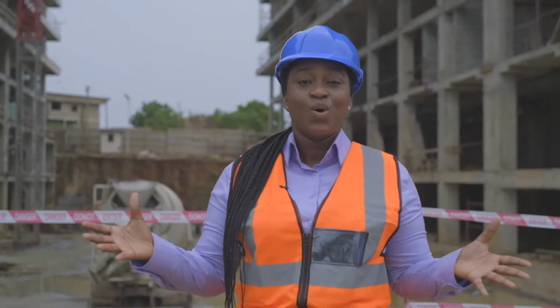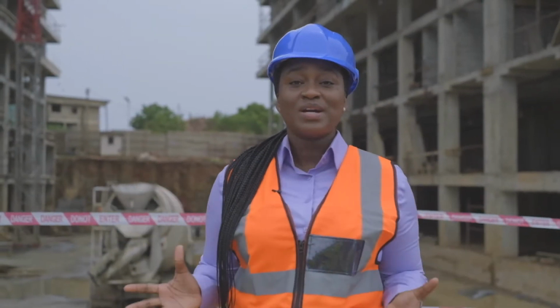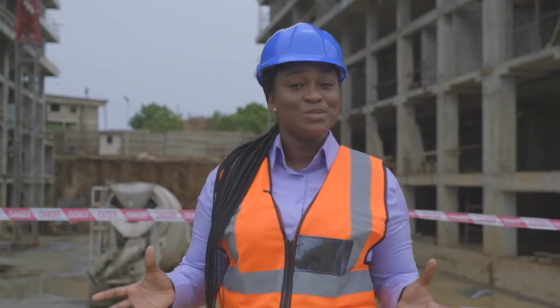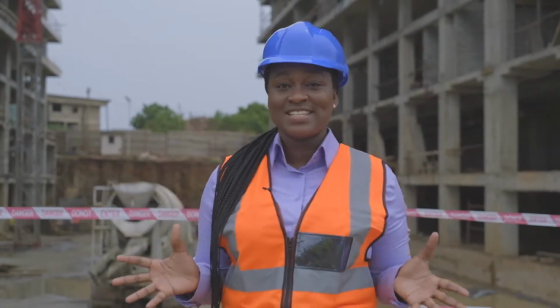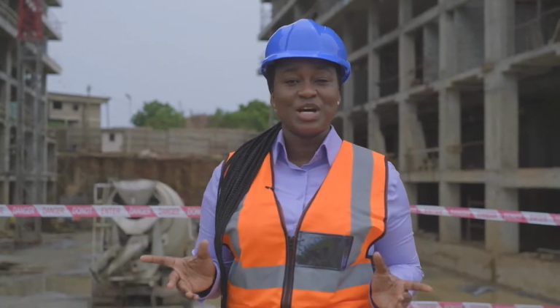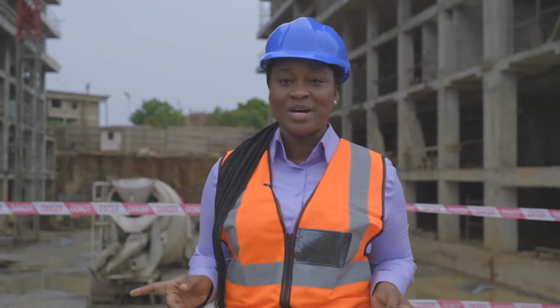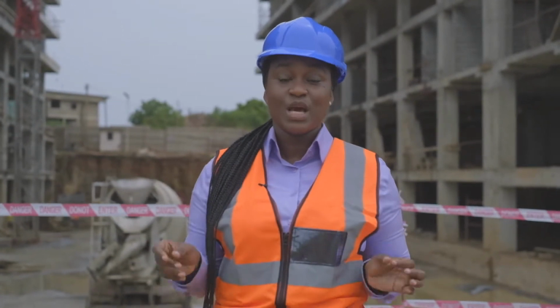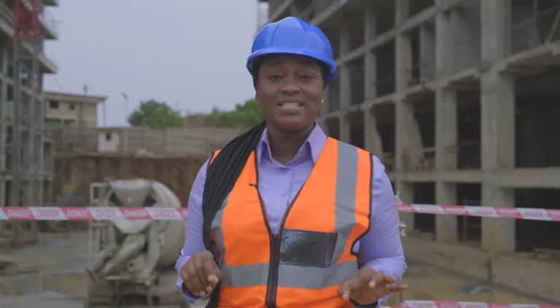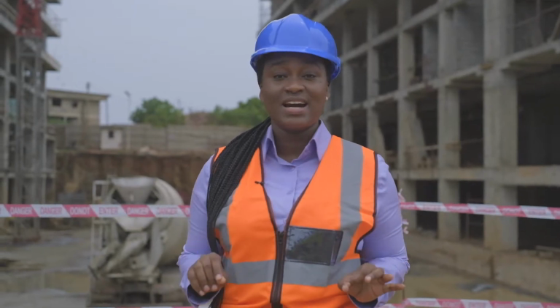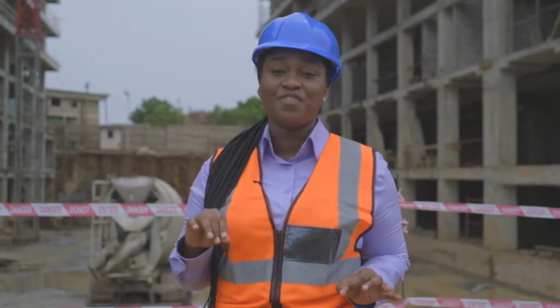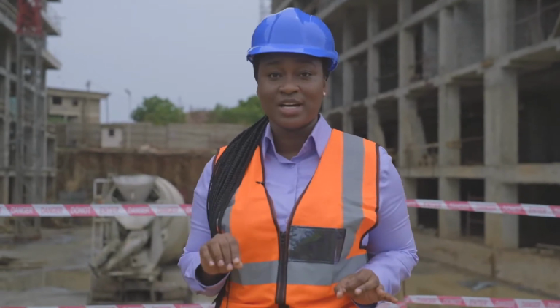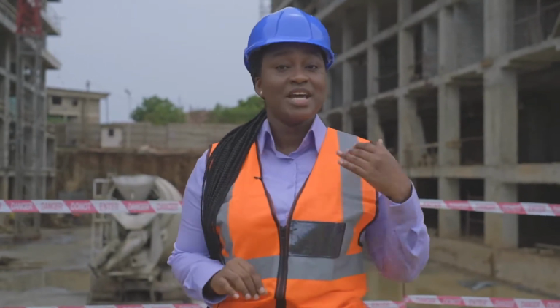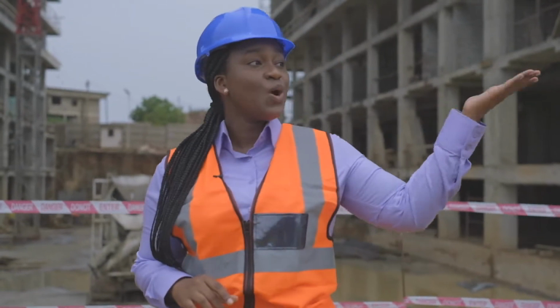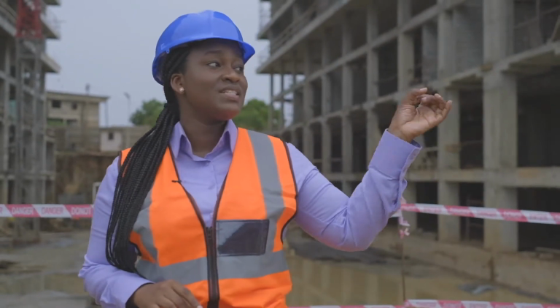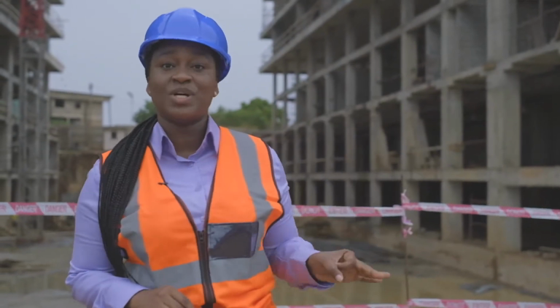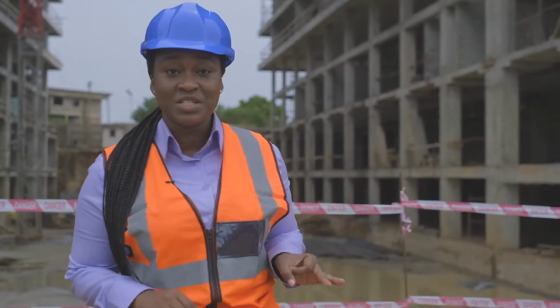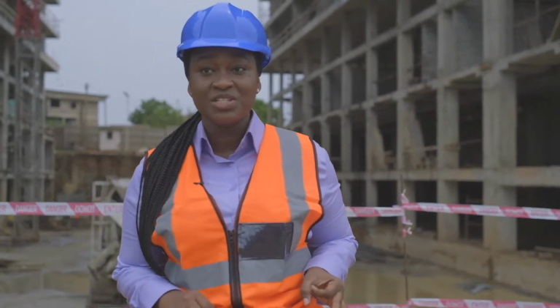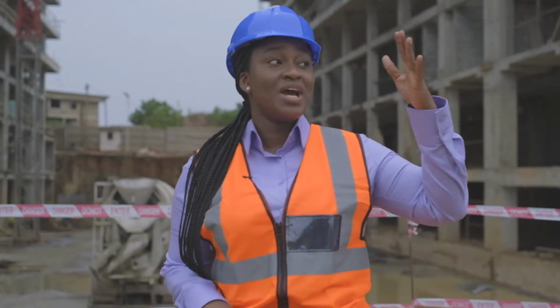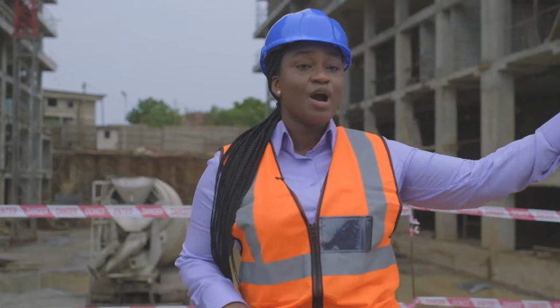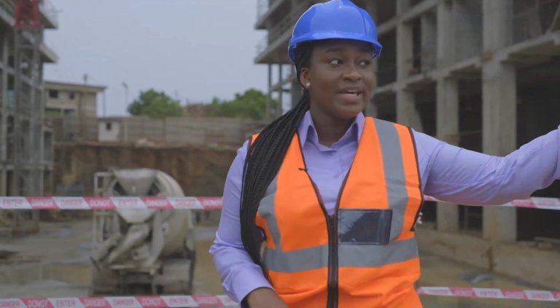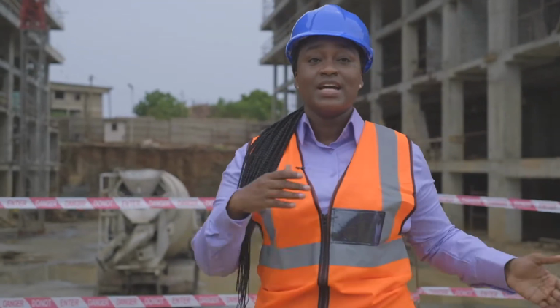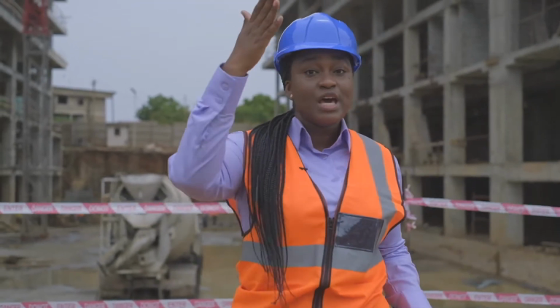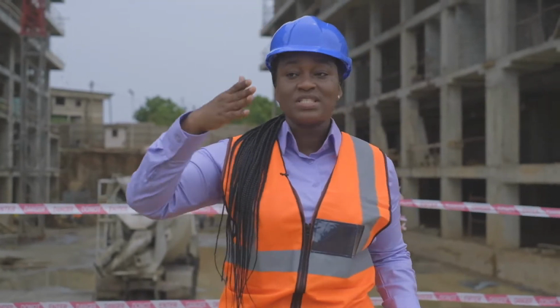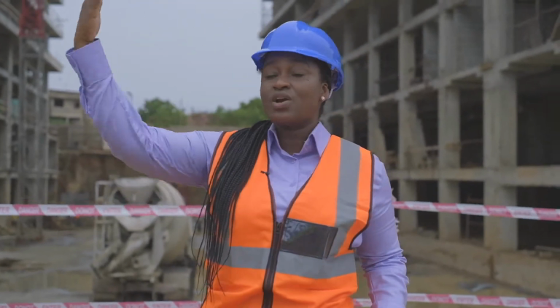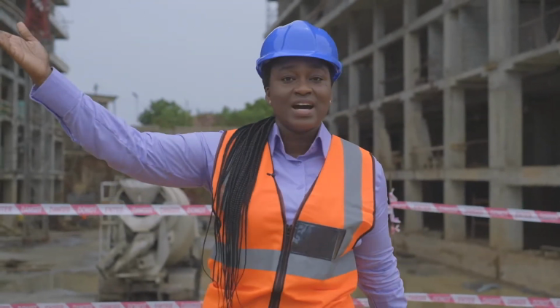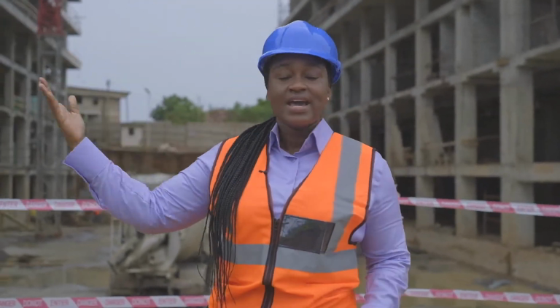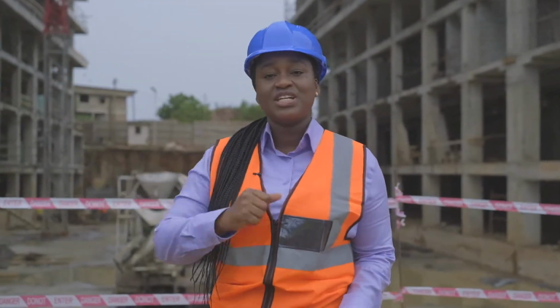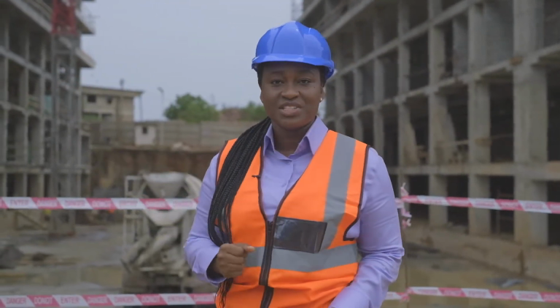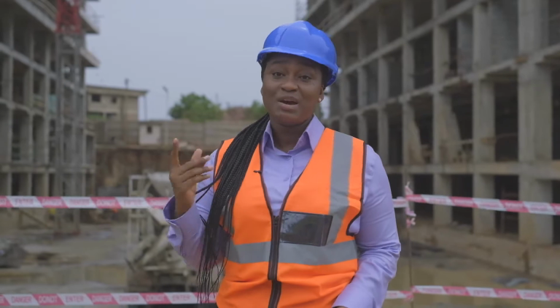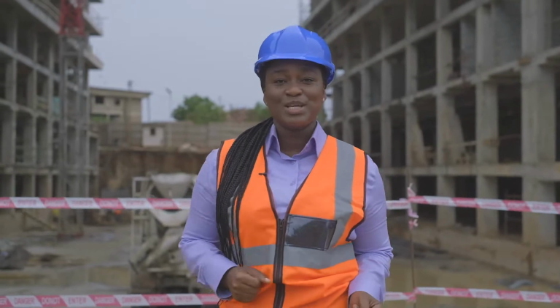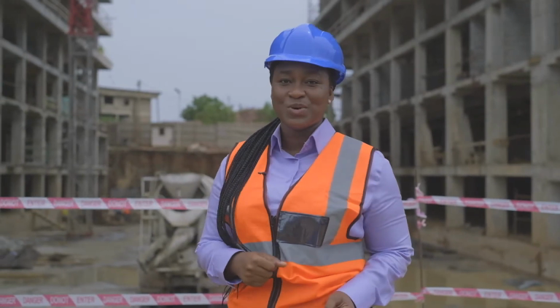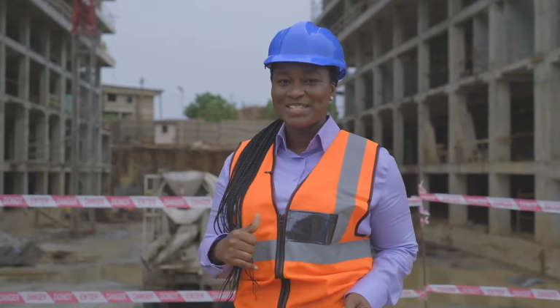Welcome to the Signature Apartment, located in the heart of Accra, directly opposite the Tetteh Quarshie interchange. We have the Accra Mall, the airport, the Golf House, and the Shiashie Junction nearby. I'm going to take you on a tour — let's go.